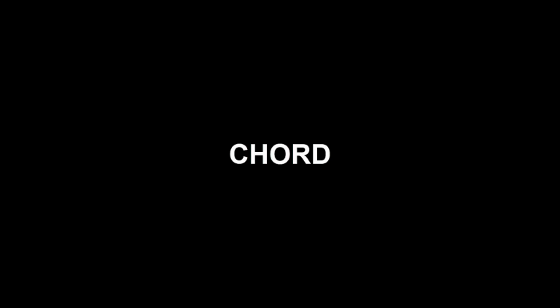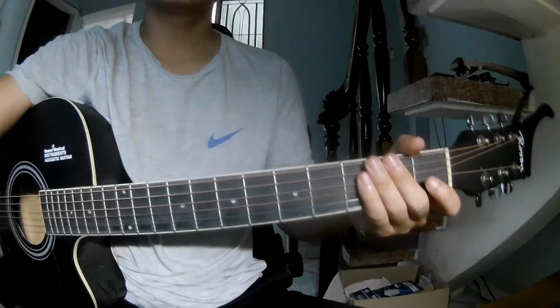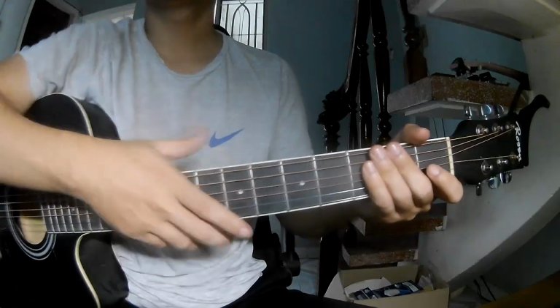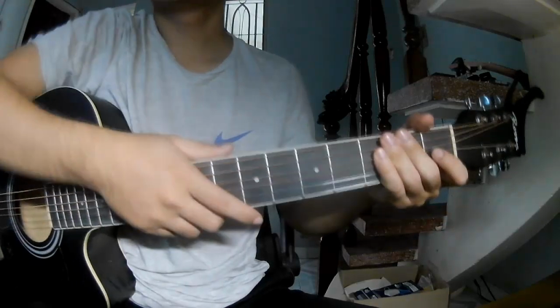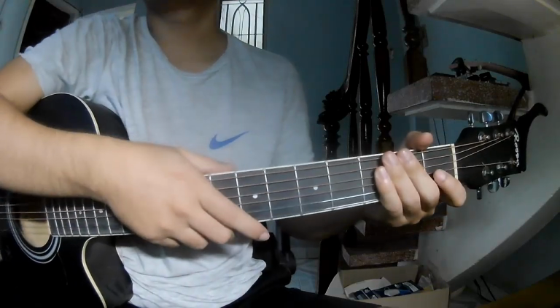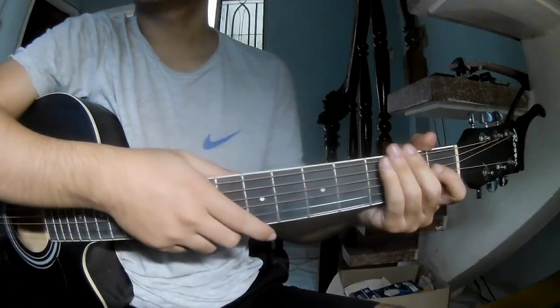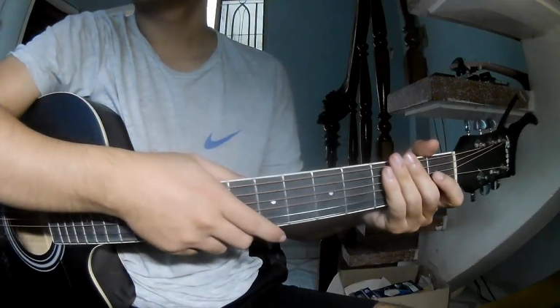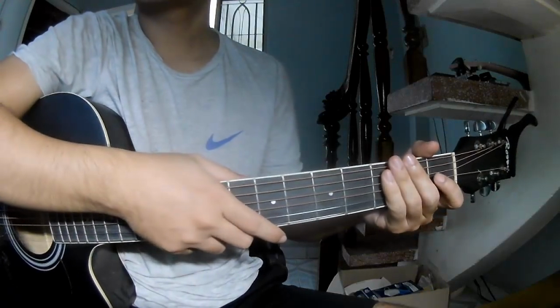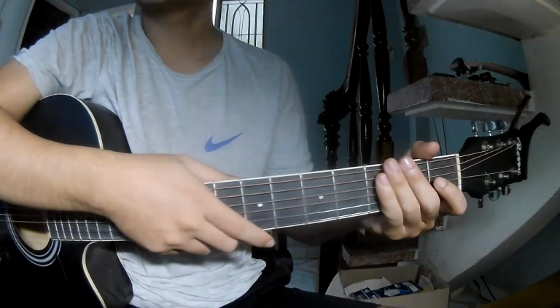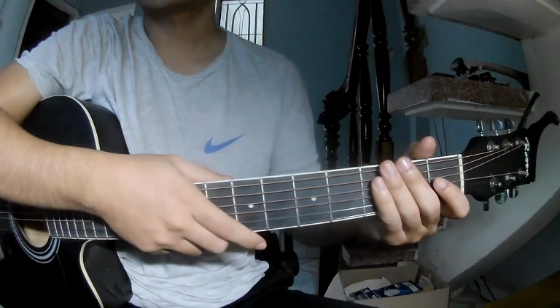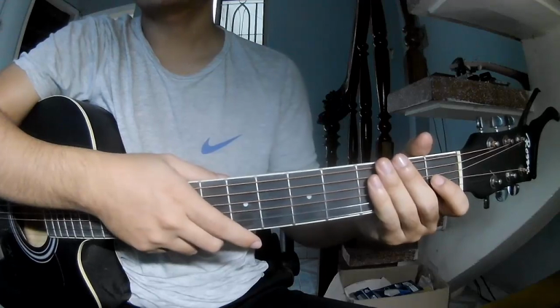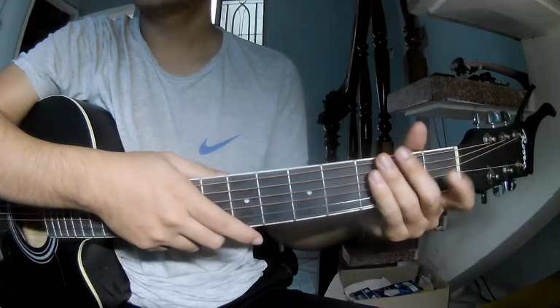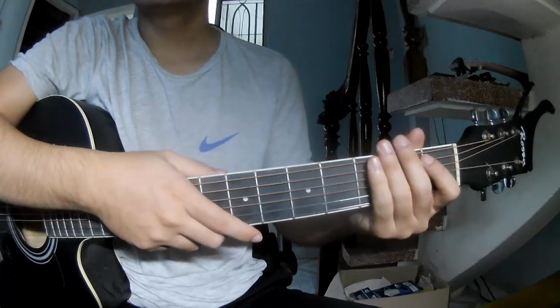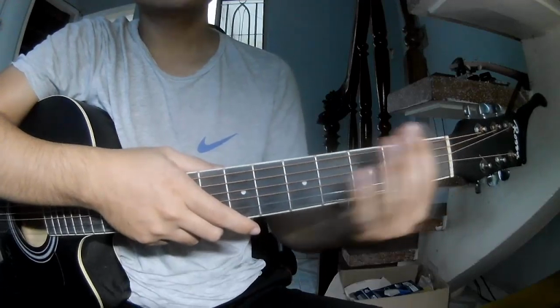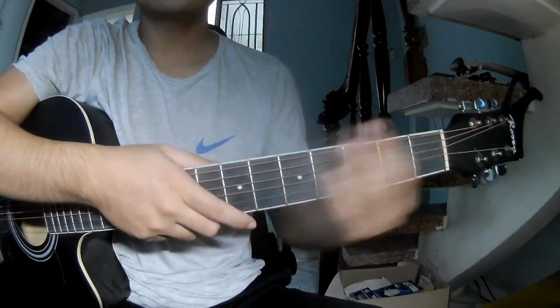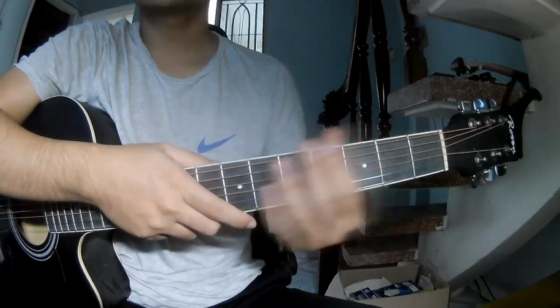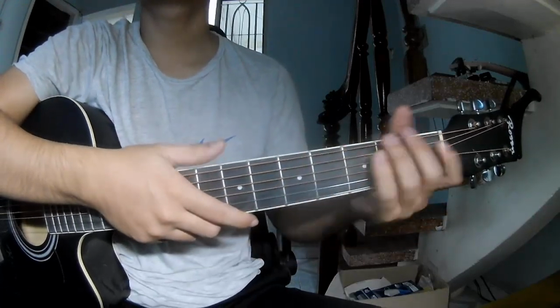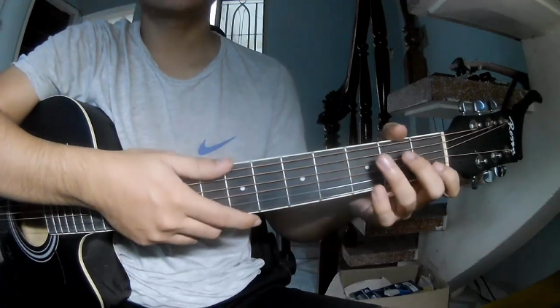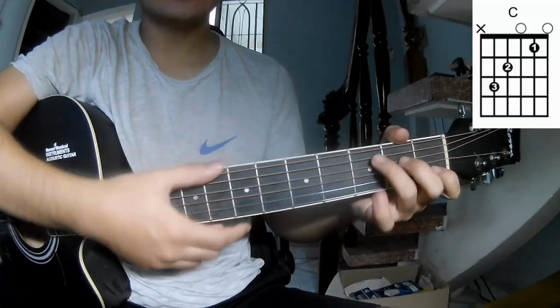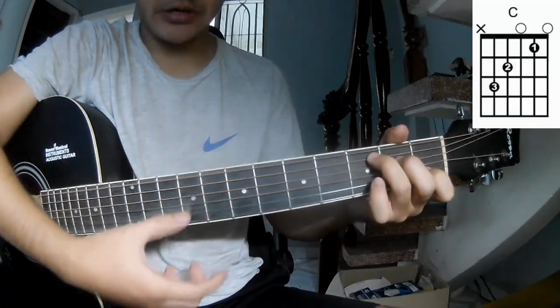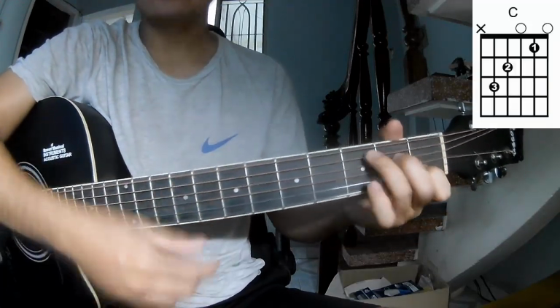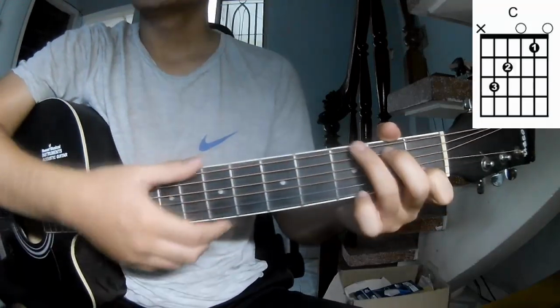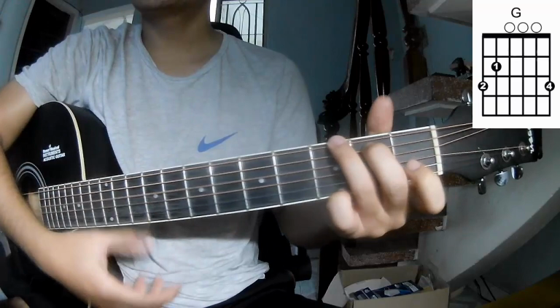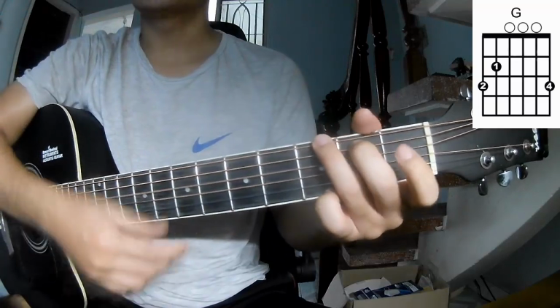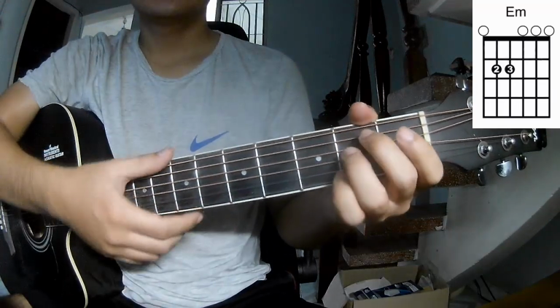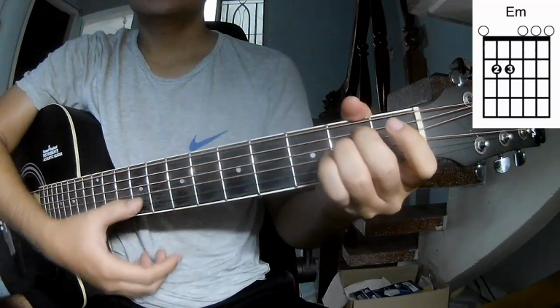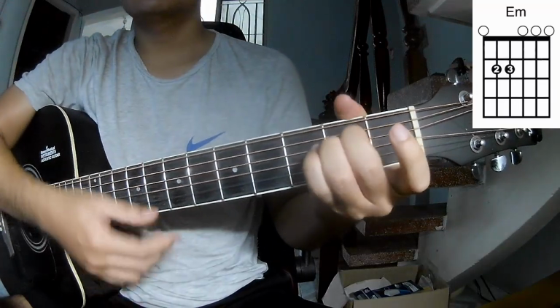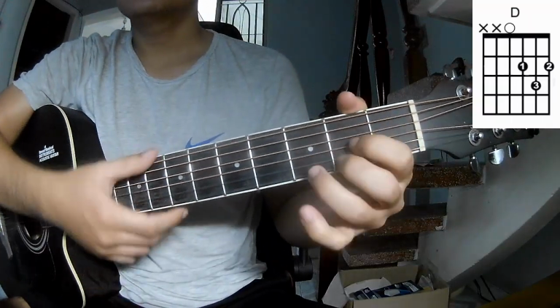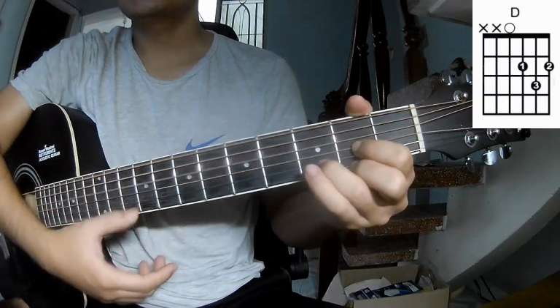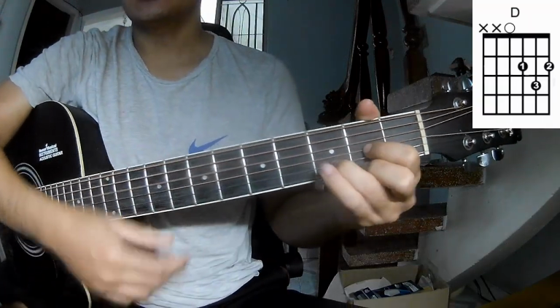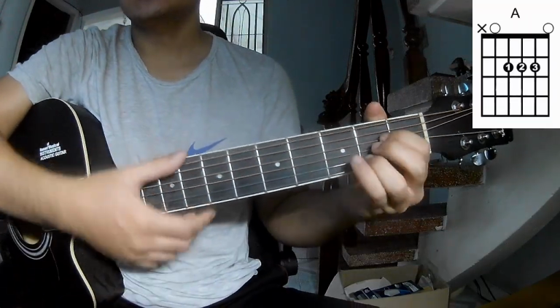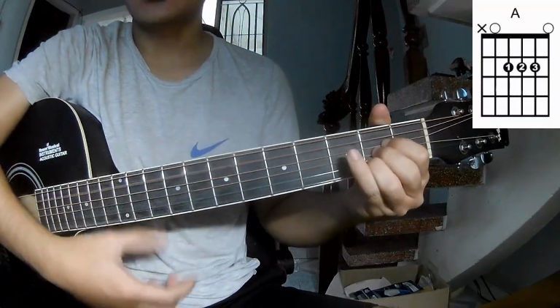Hi everyone, today we'll see how to play guitar 'Let's Go Fishing' by Aaron Lewis. First, don't shift cable, so the chords for this song are A, C, G, E, M, D, N, A.